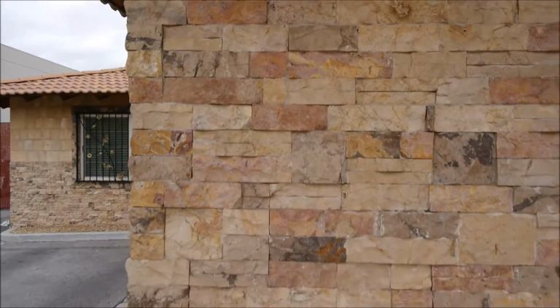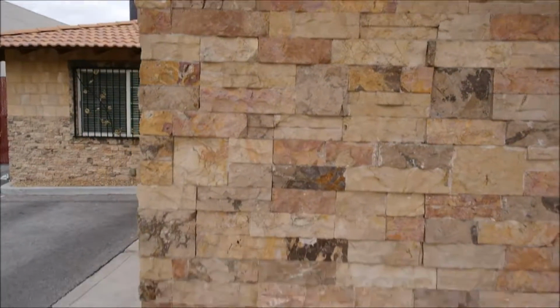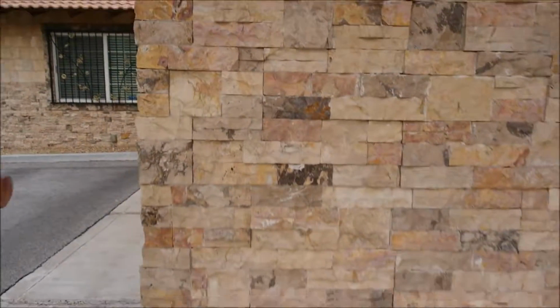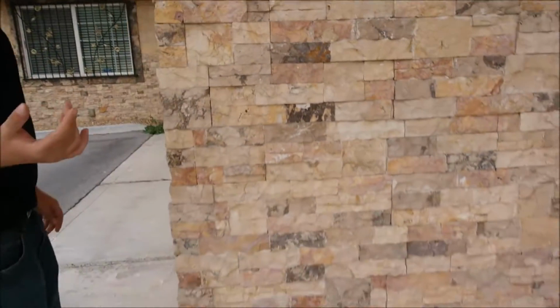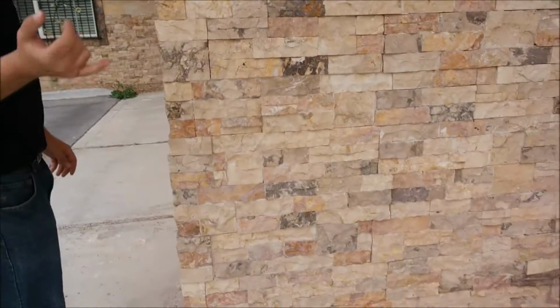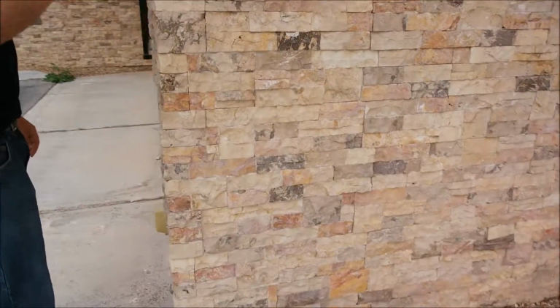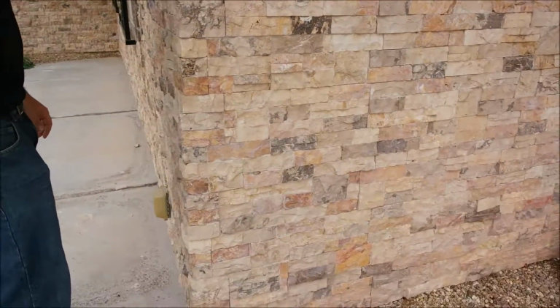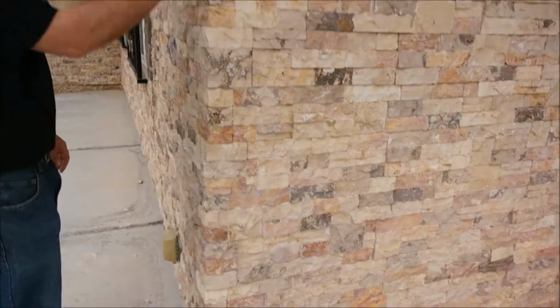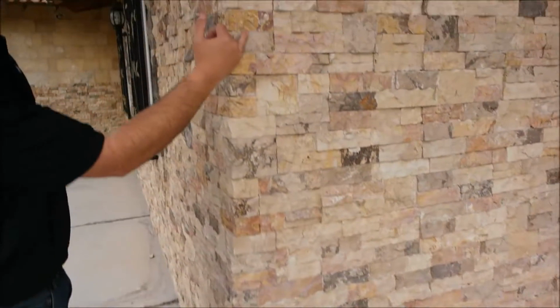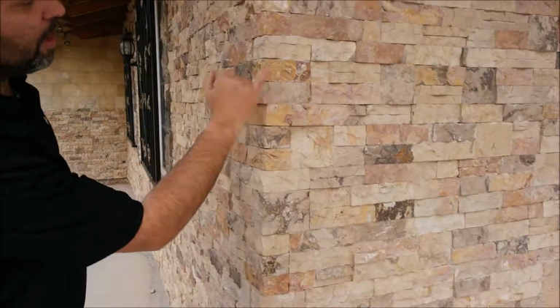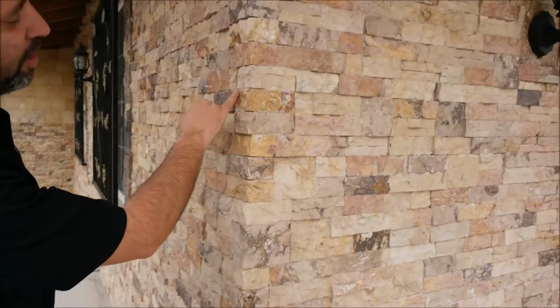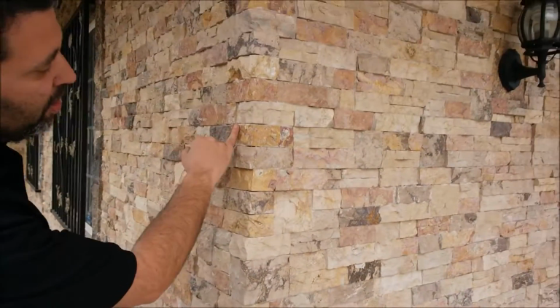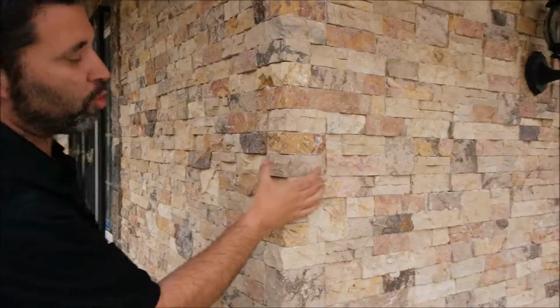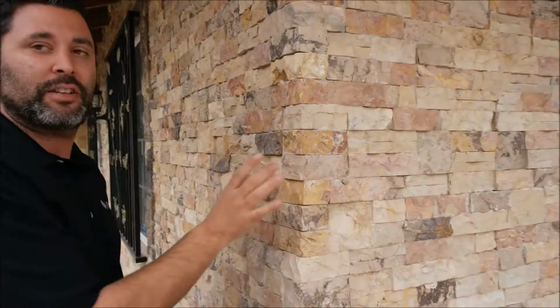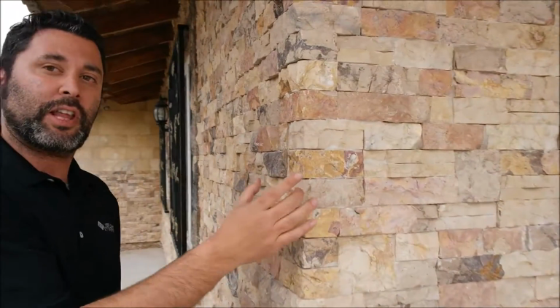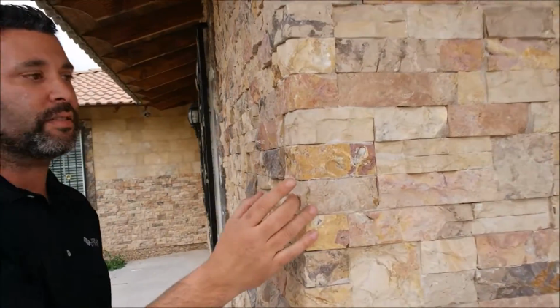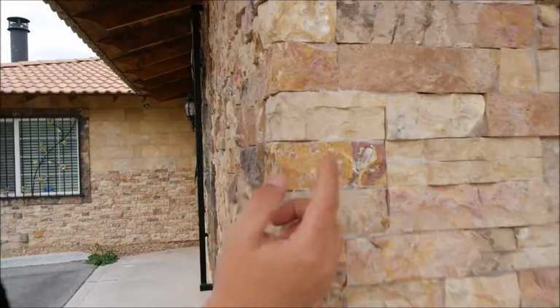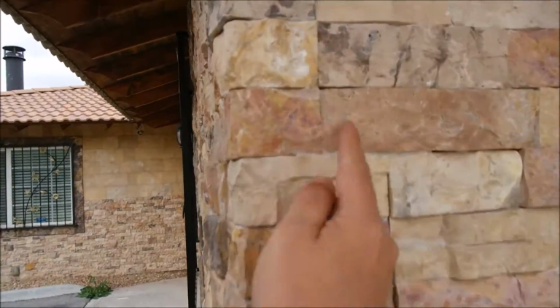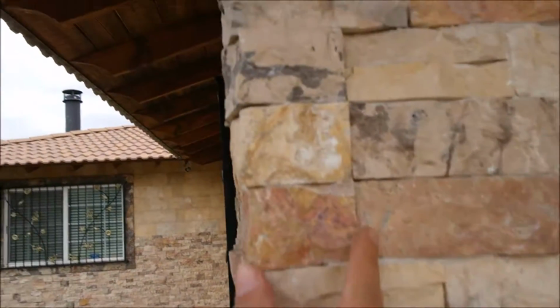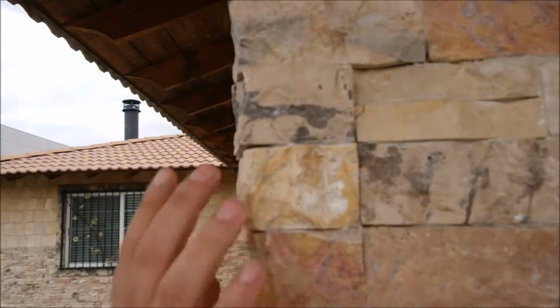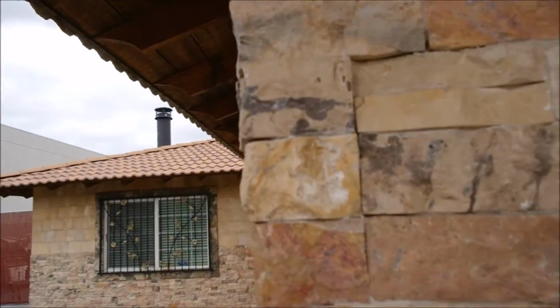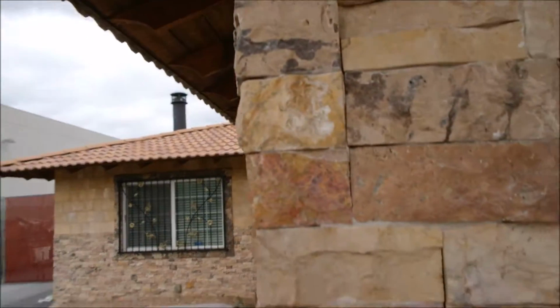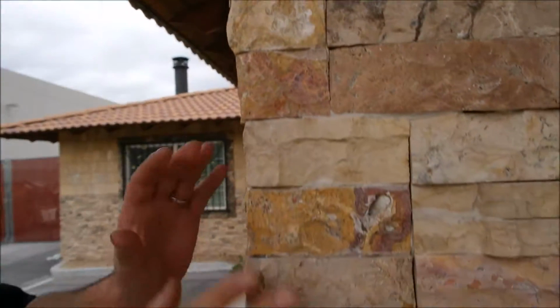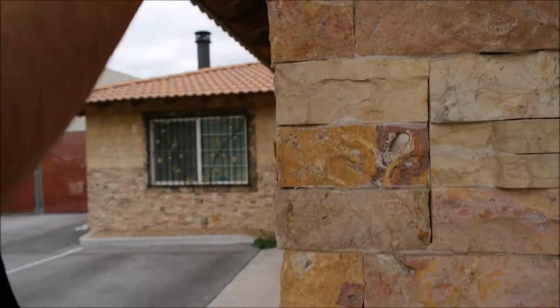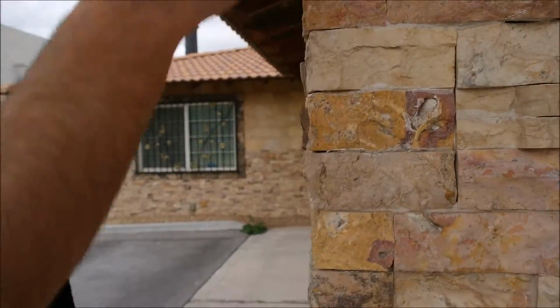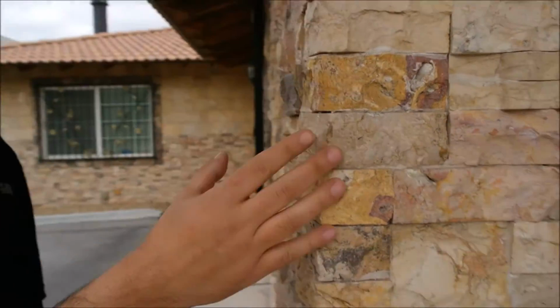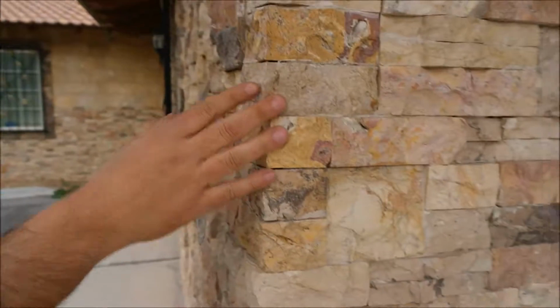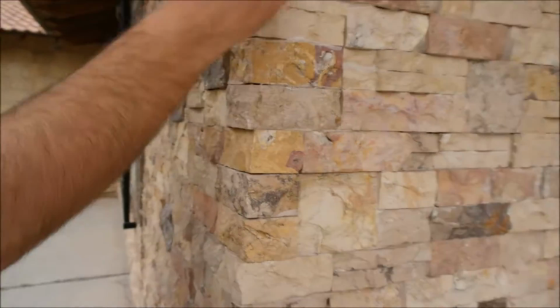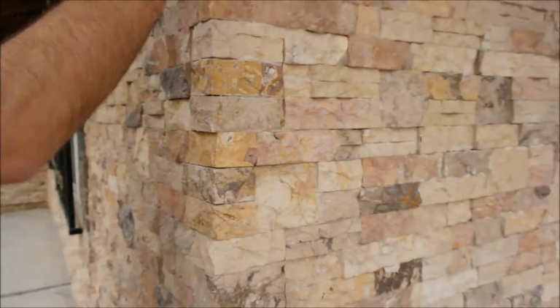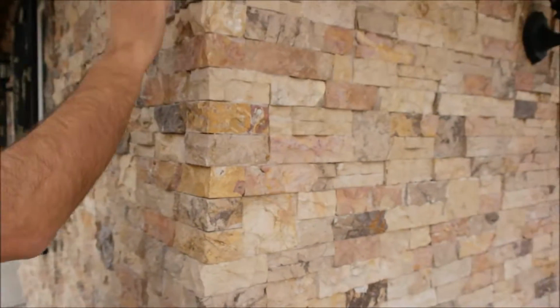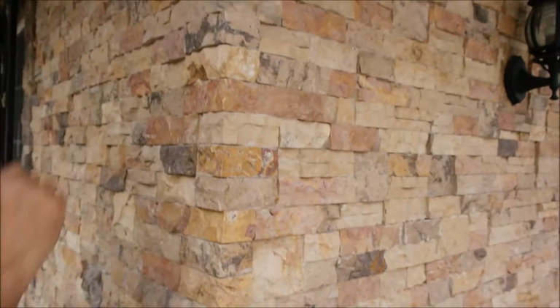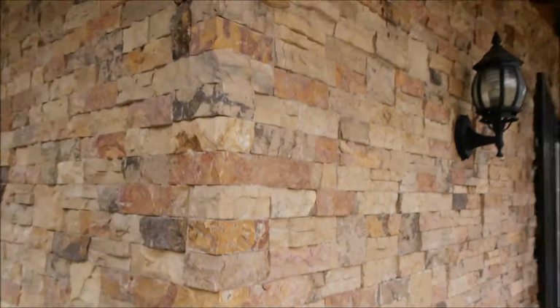On our last video about our stack stone we talked about our corners, and as you can see our corners have different lengths so you can actually flip-flop them to break up the lines from the corners.